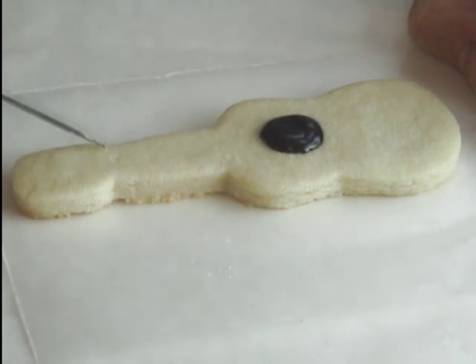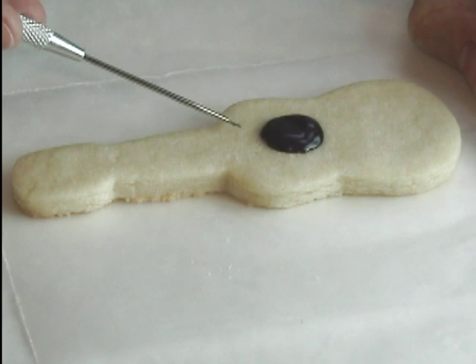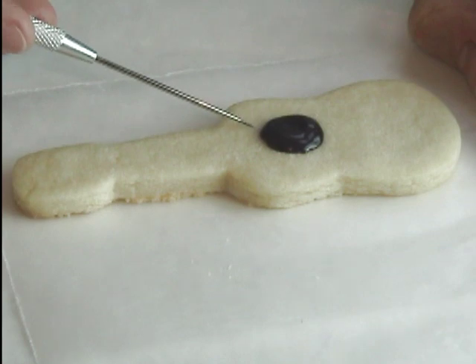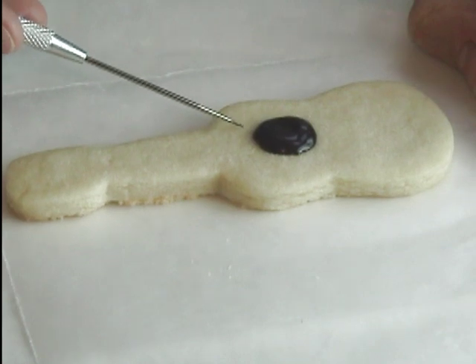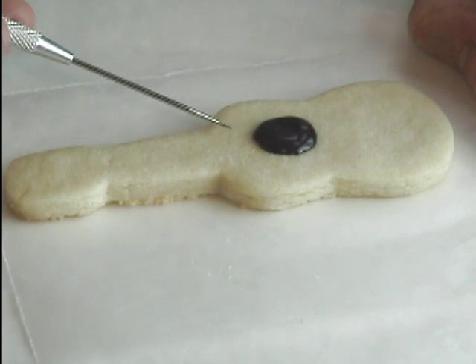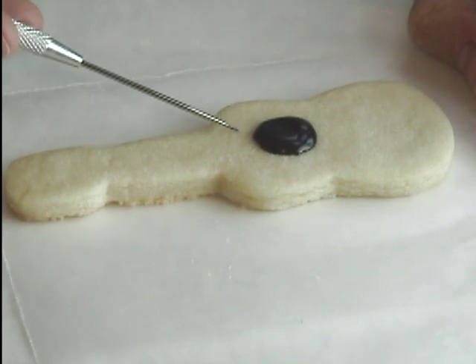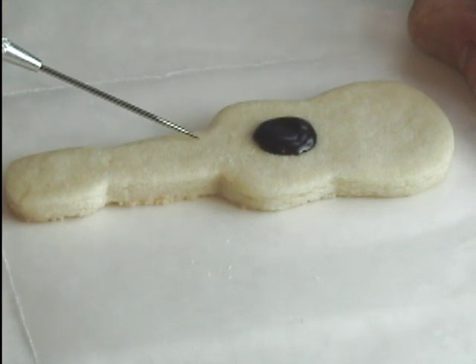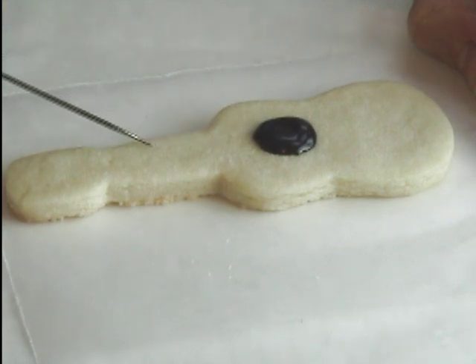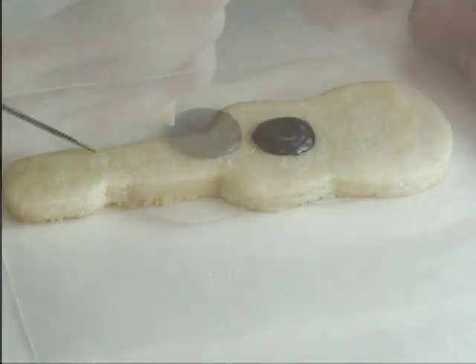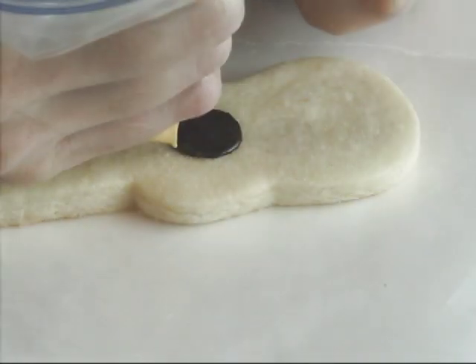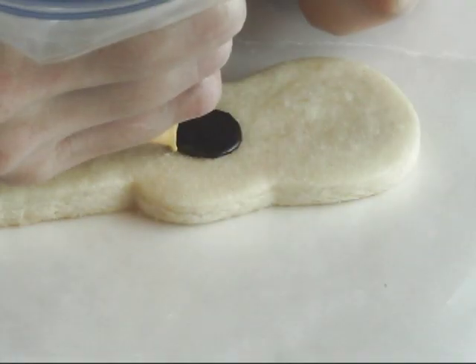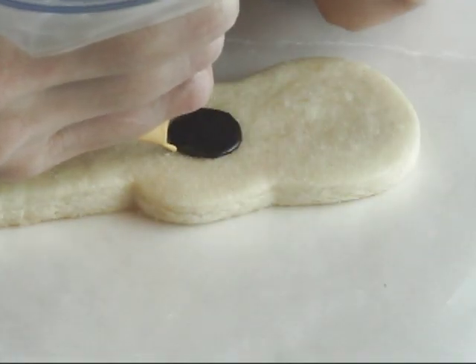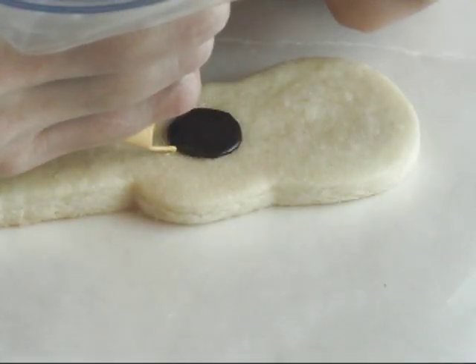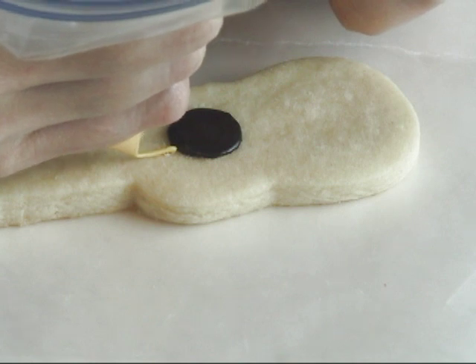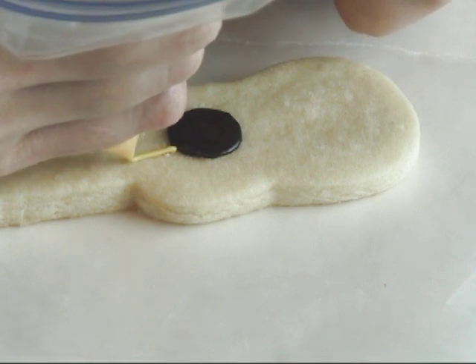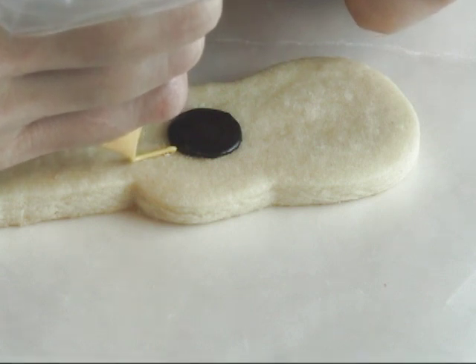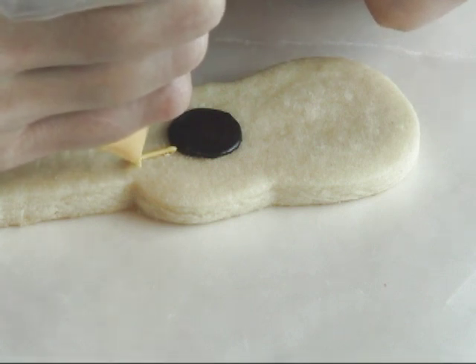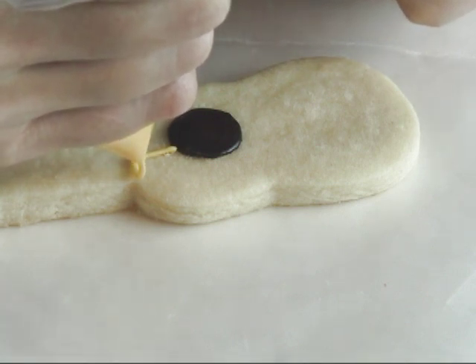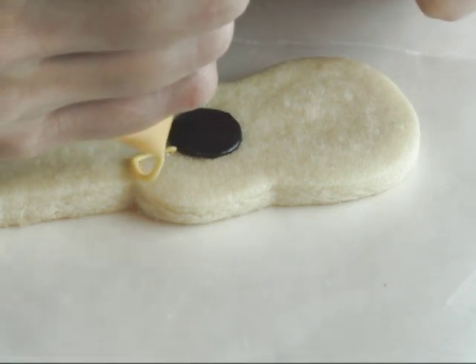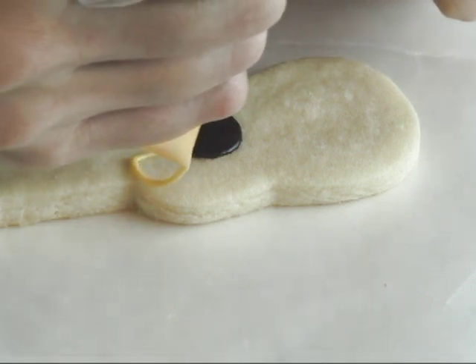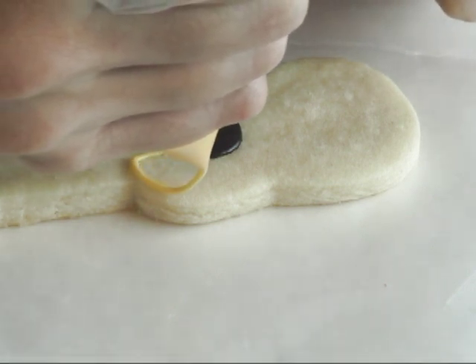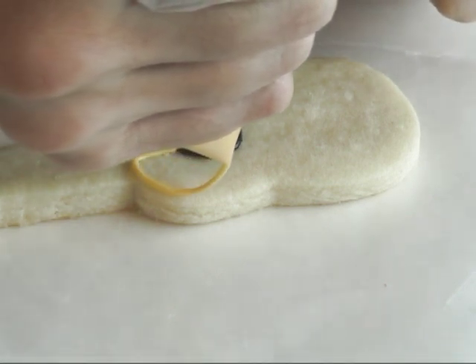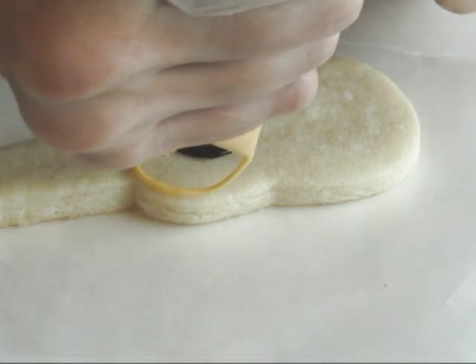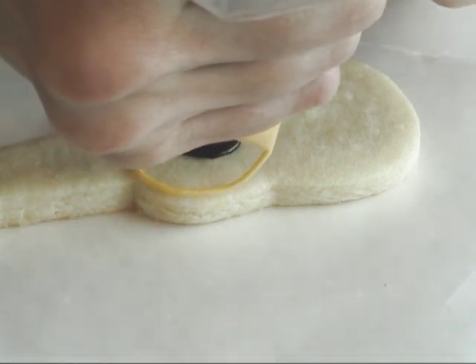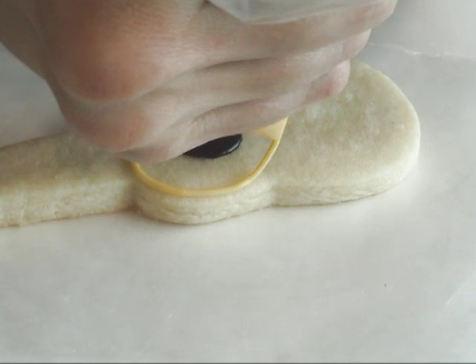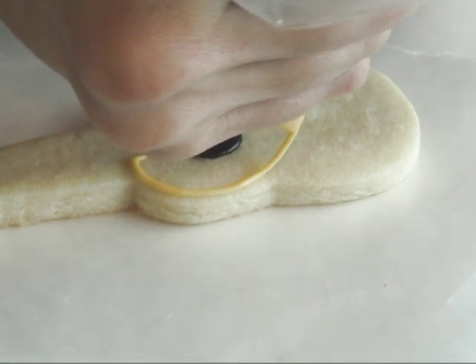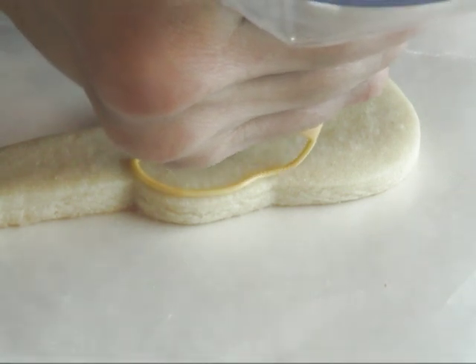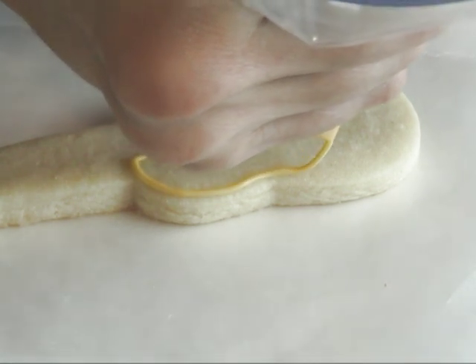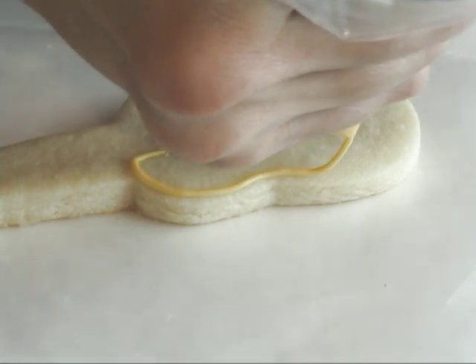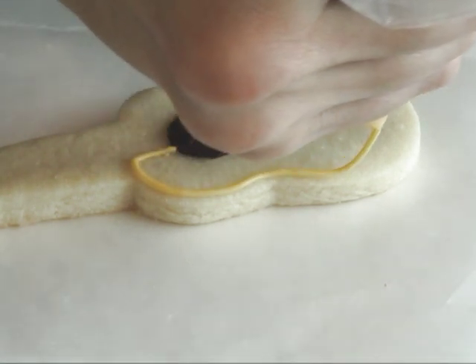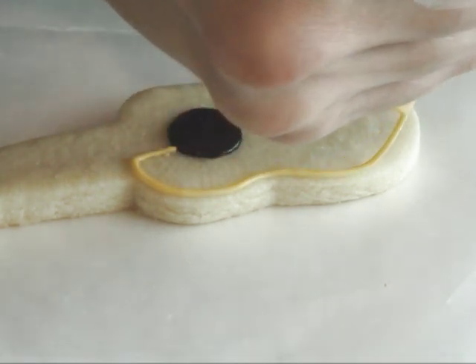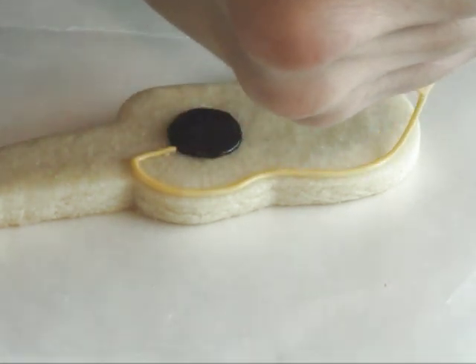Then determine where you're gonna start with the next outline and flooding, just so you don't go too far on the side. Then we're gonna flood this with gold yellow royal icing.